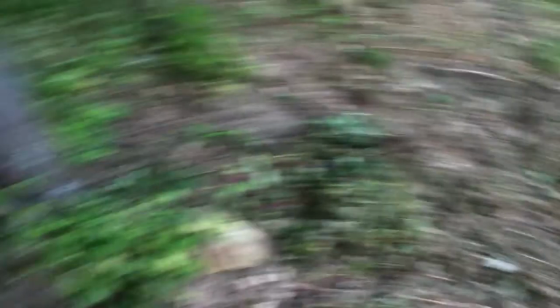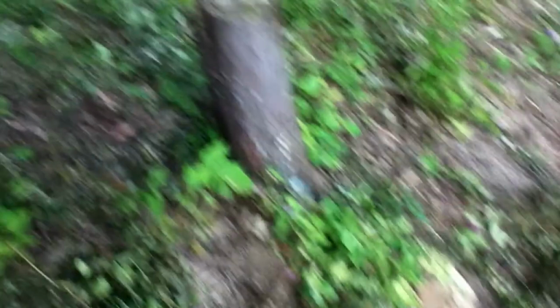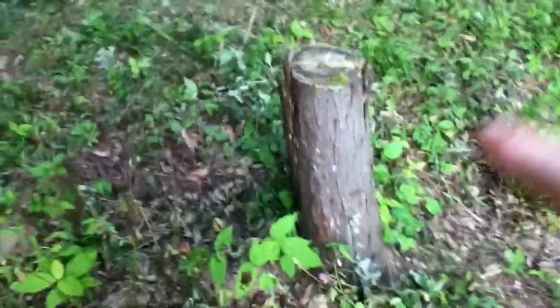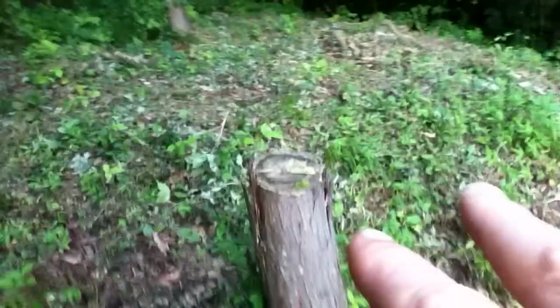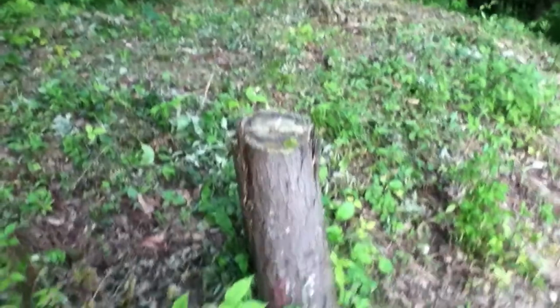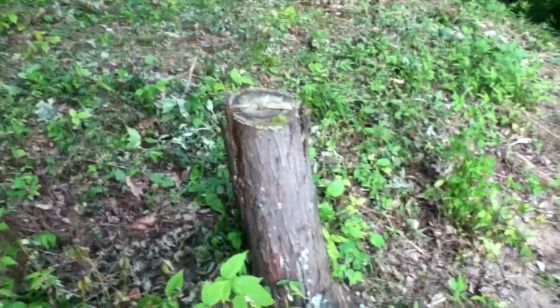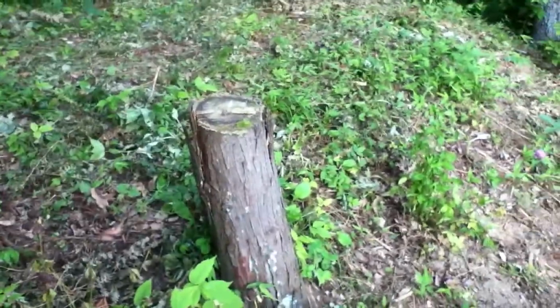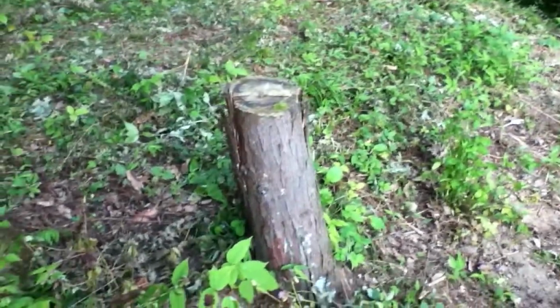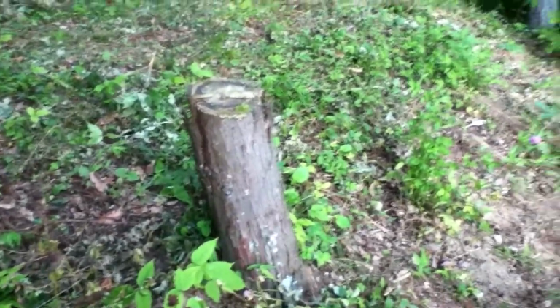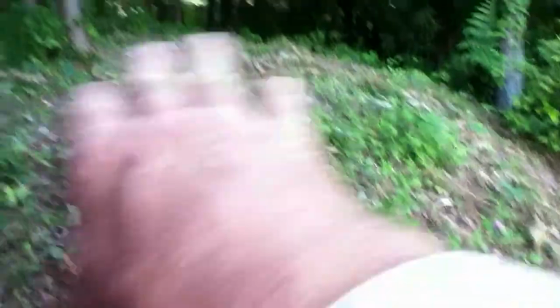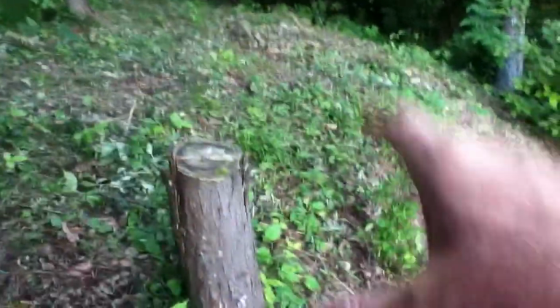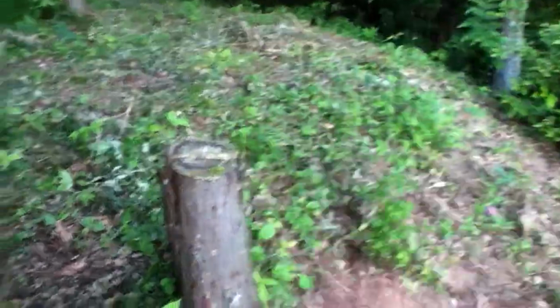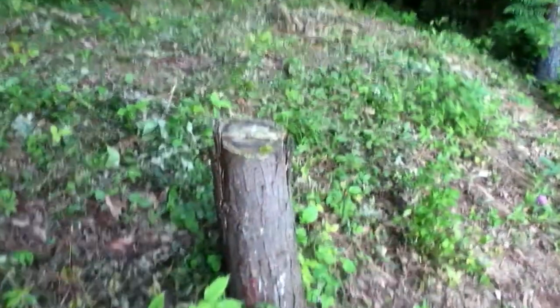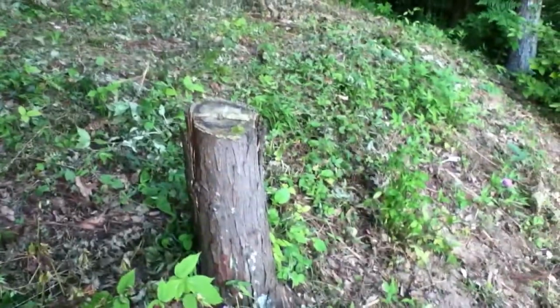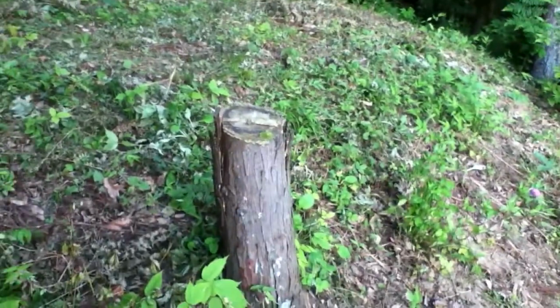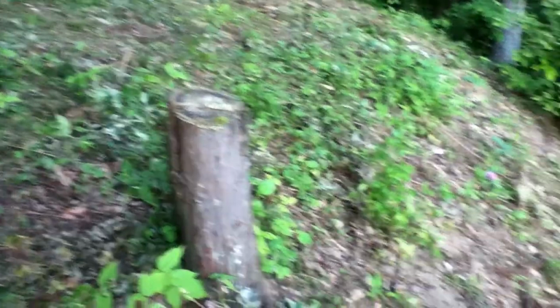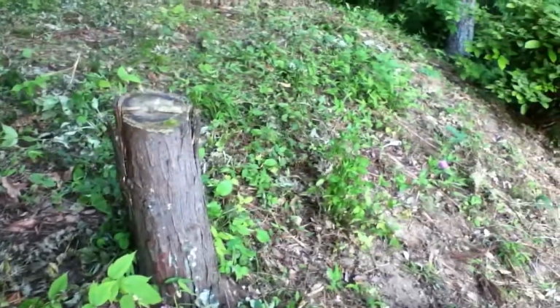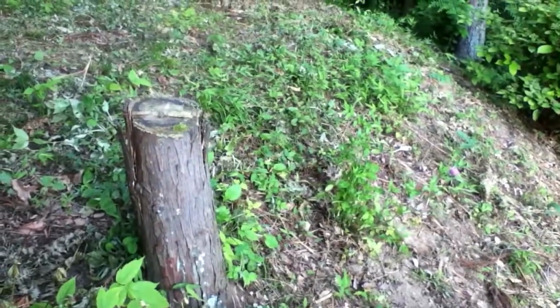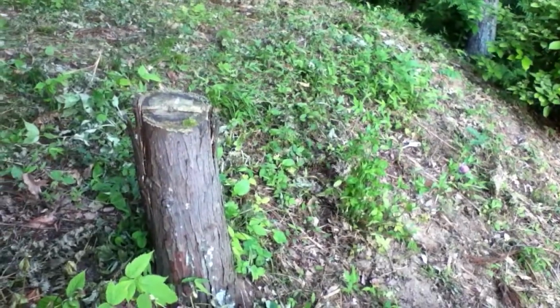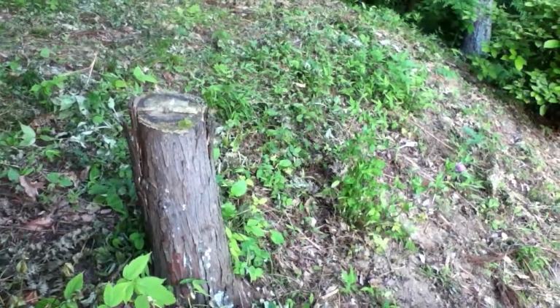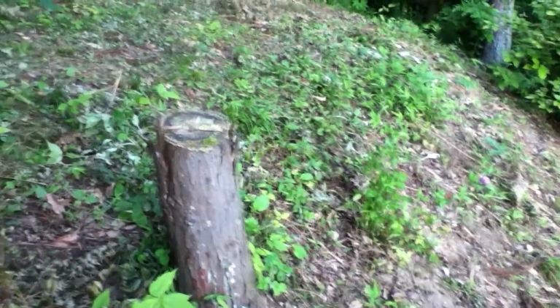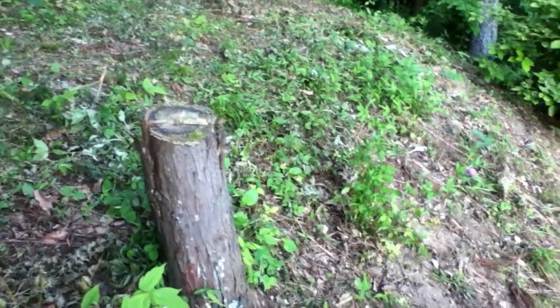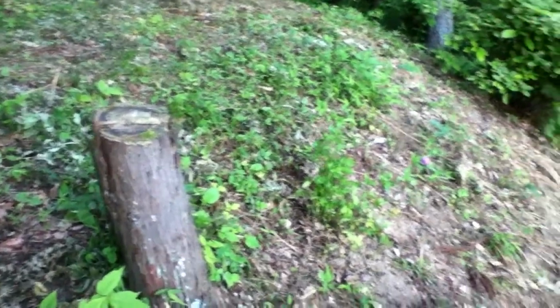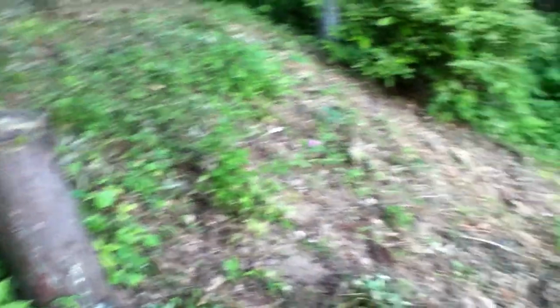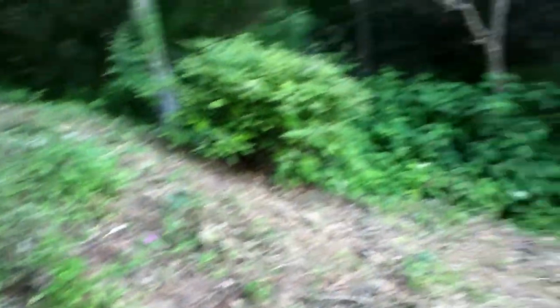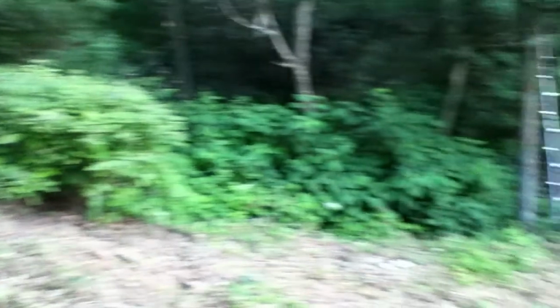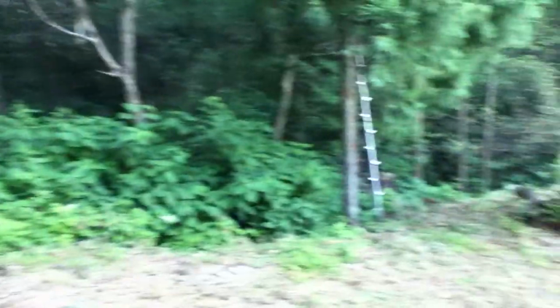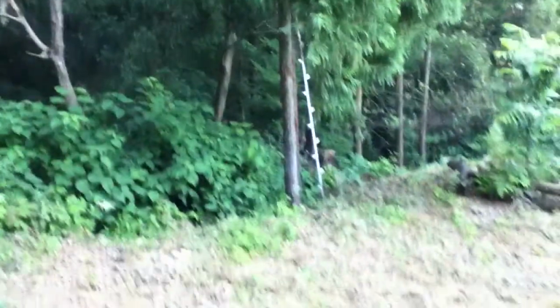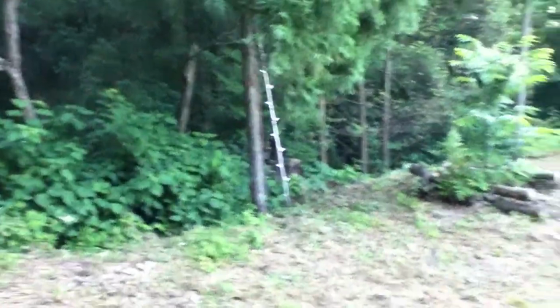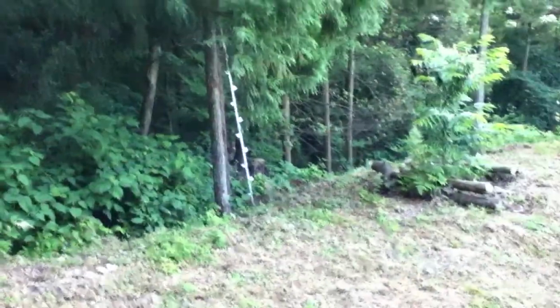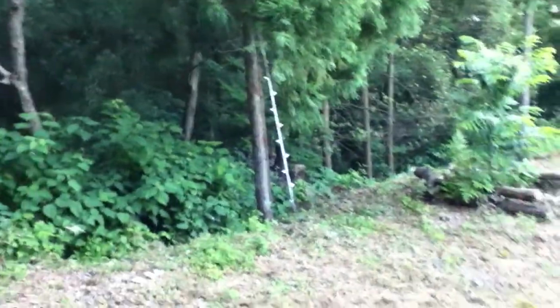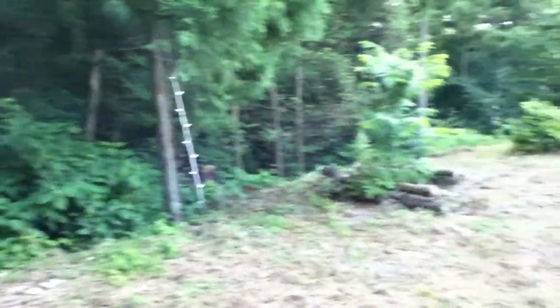The beehive is going to go right on this trunk here. I'm going to put a board on there, and the beehive's going to sit on top of that board. That's the goal. Hopefully we'll have clover and stuff growing out here.